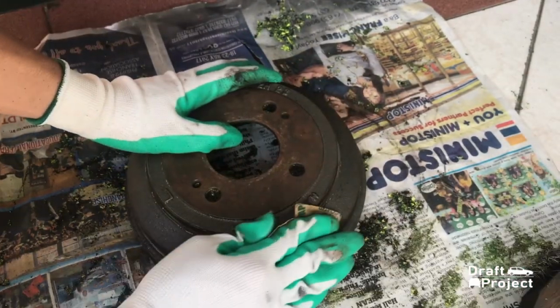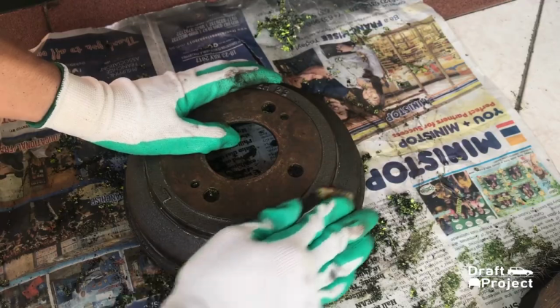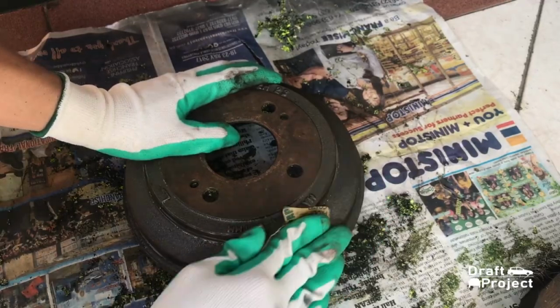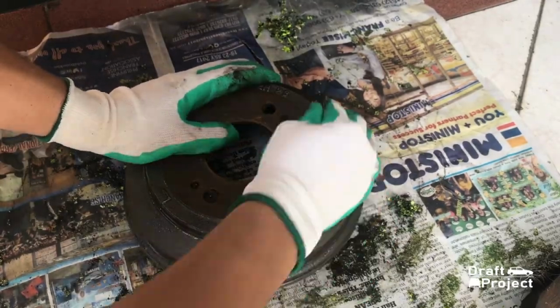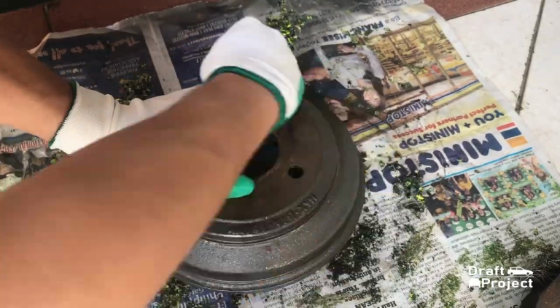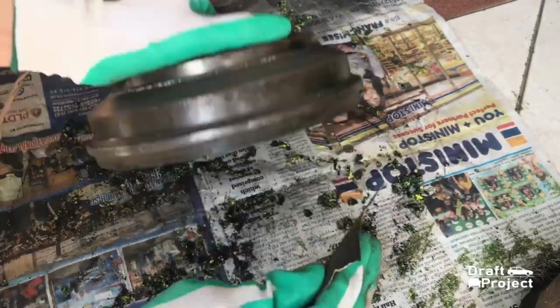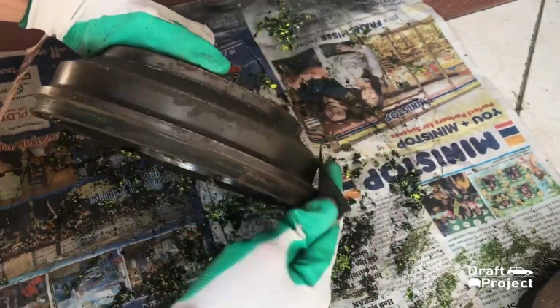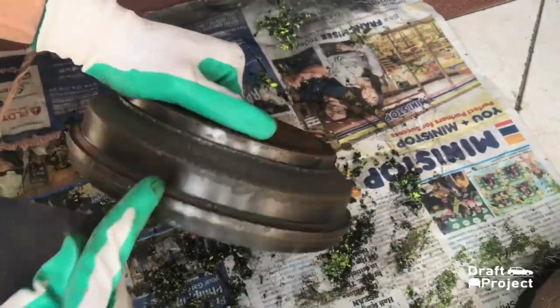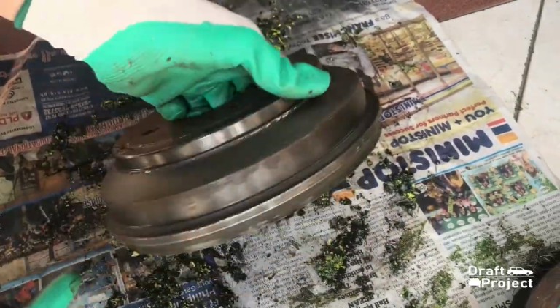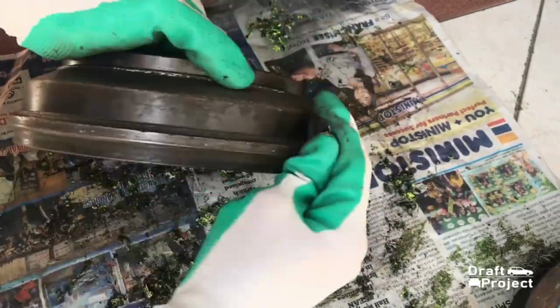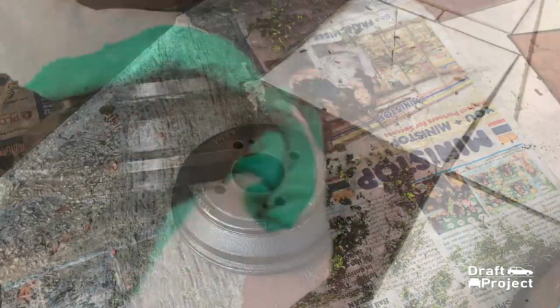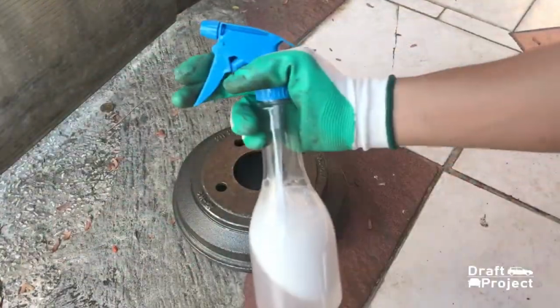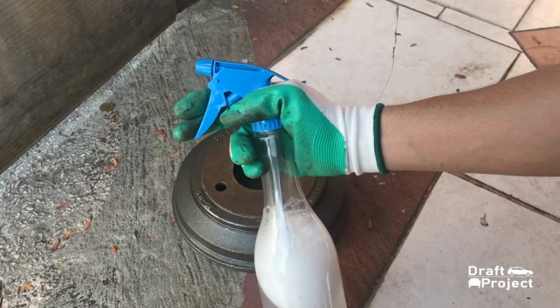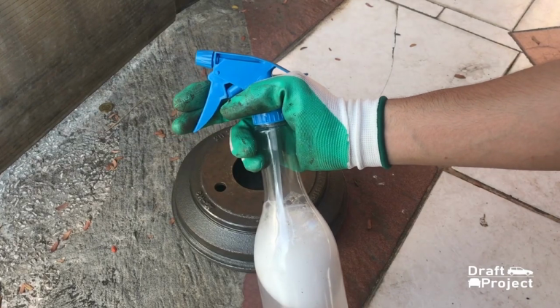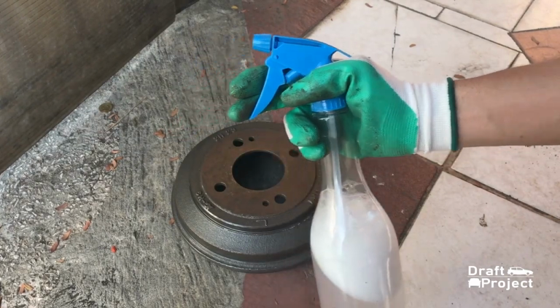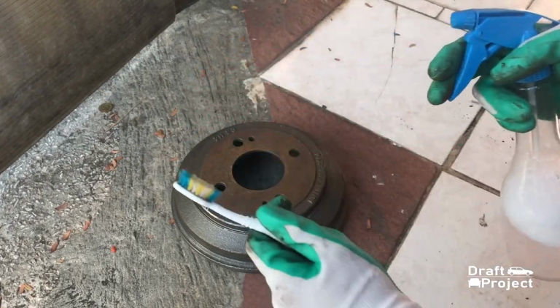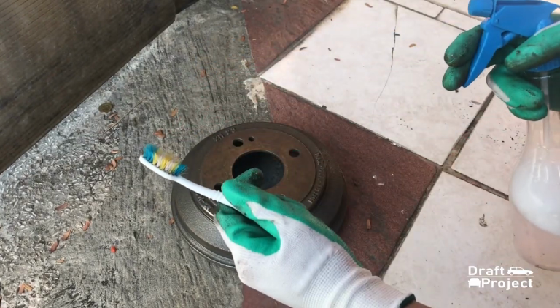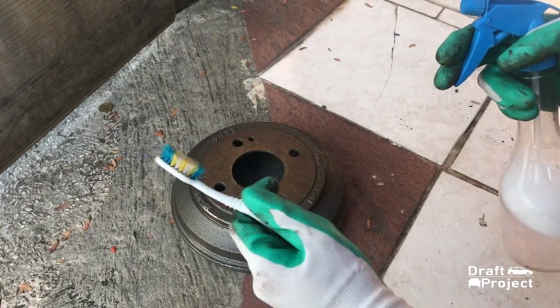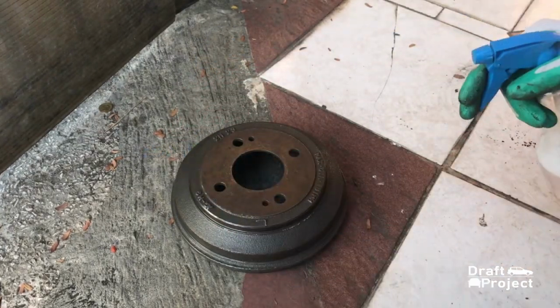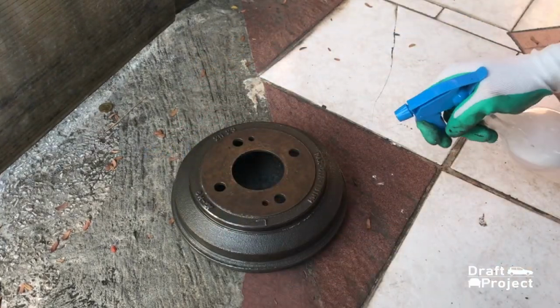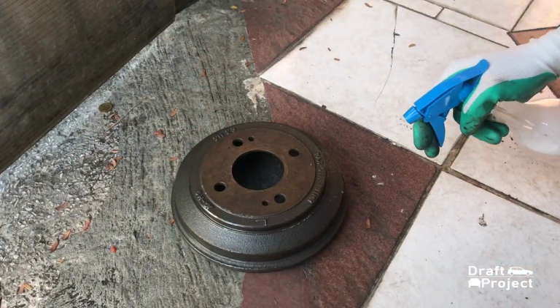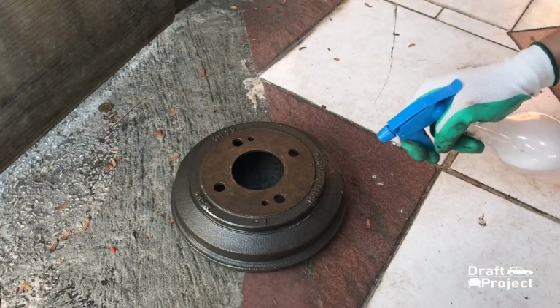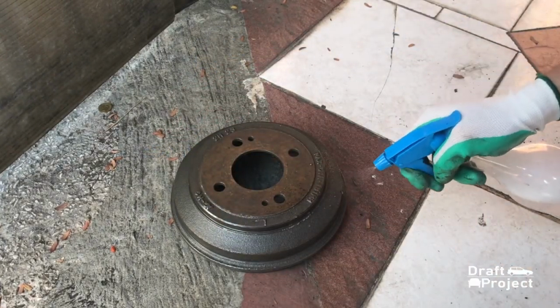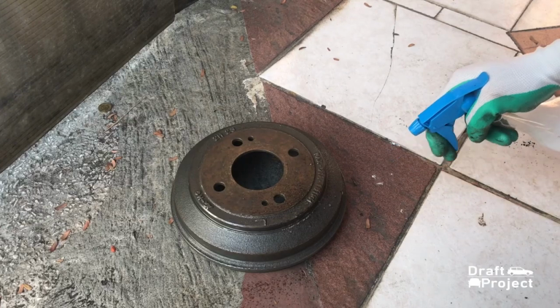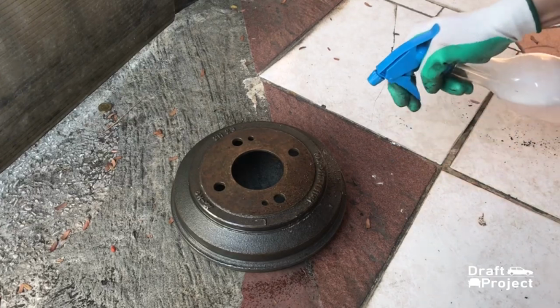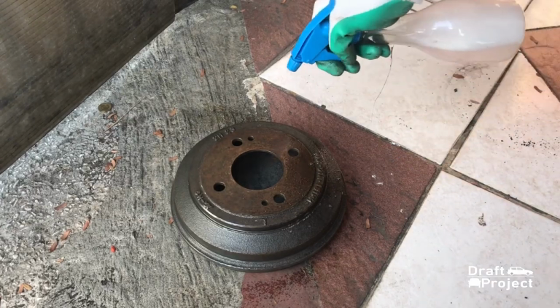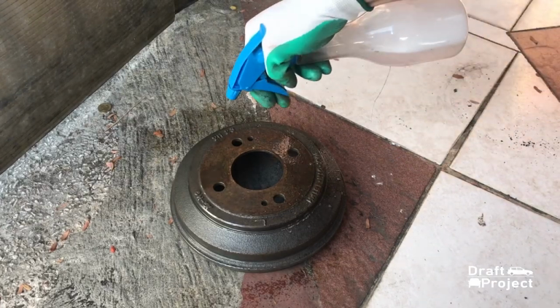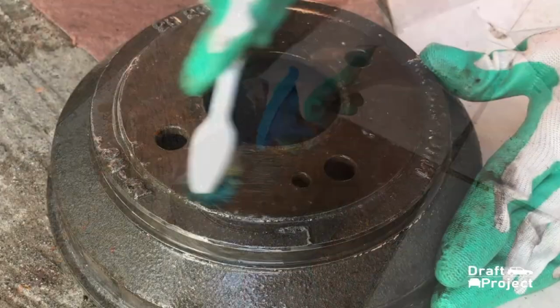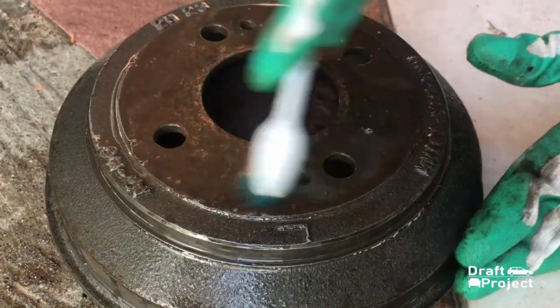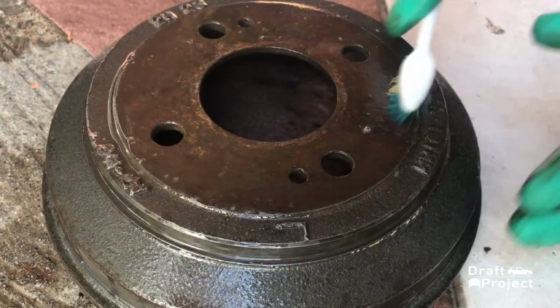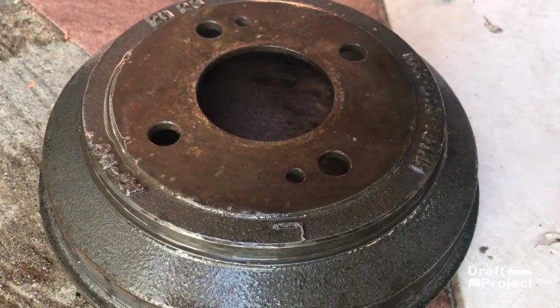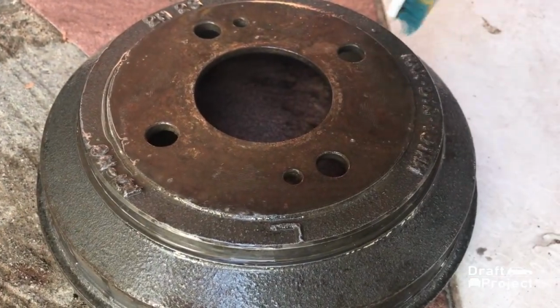After the process of removing the paint, it's time to clean the drum brake cover. Use your toothbrush and cleaning solution to clean it. Be sure to remove most of the dirt, as this can affect the paint's durability.